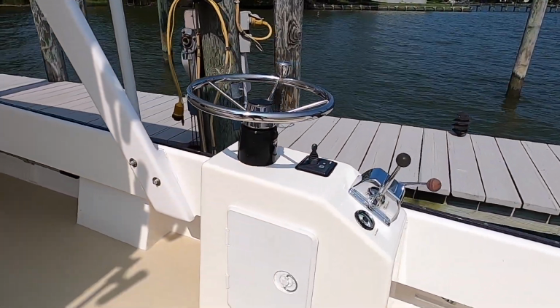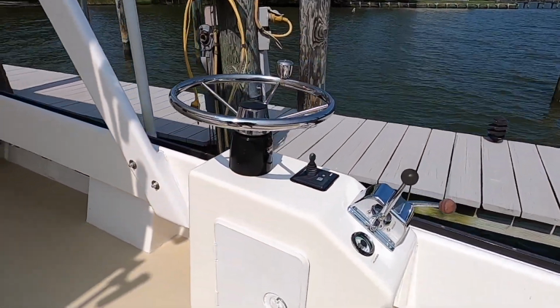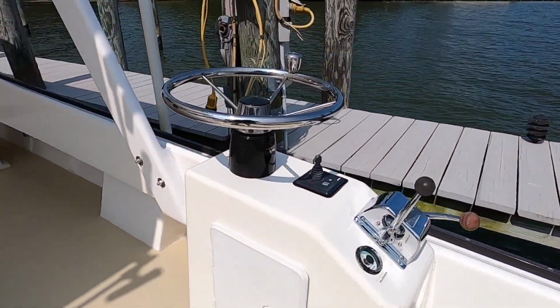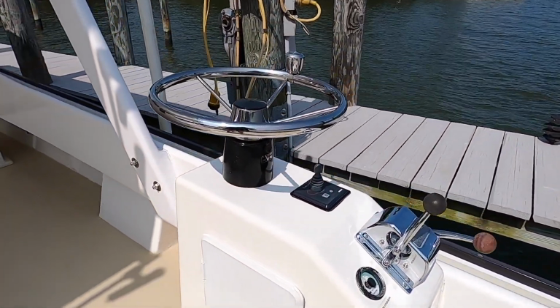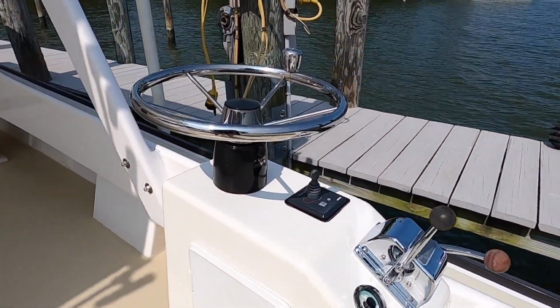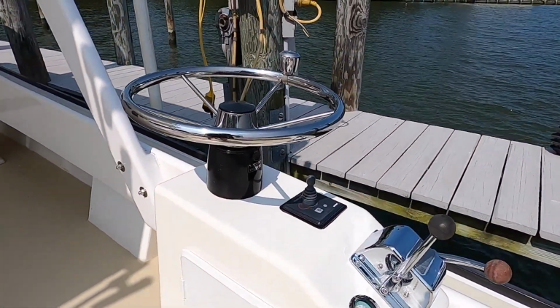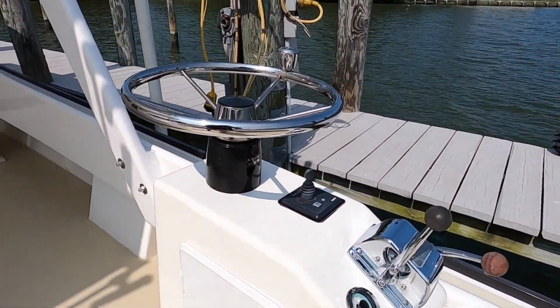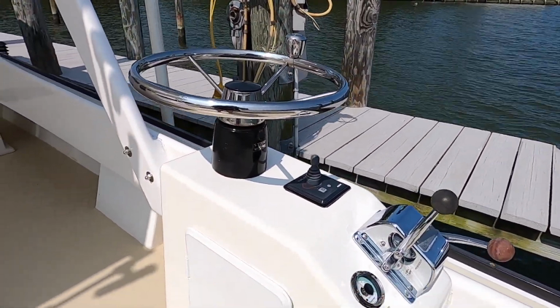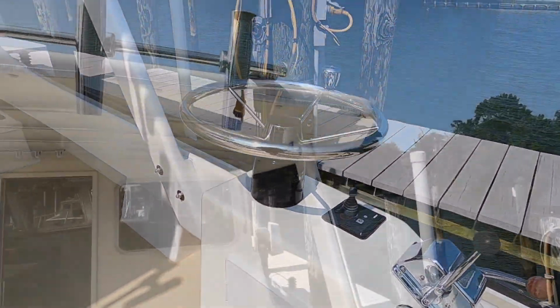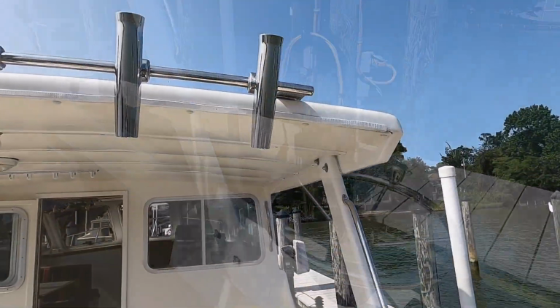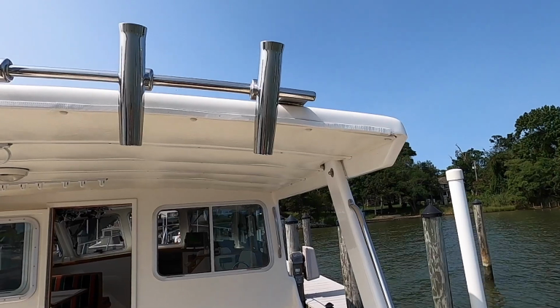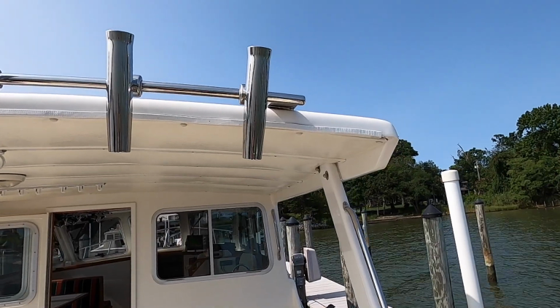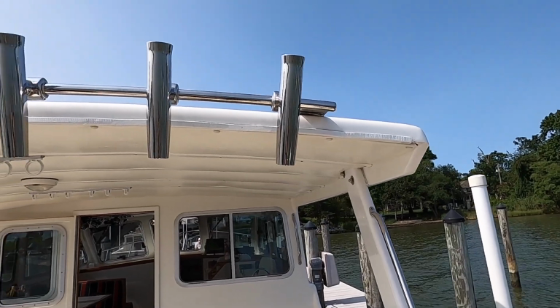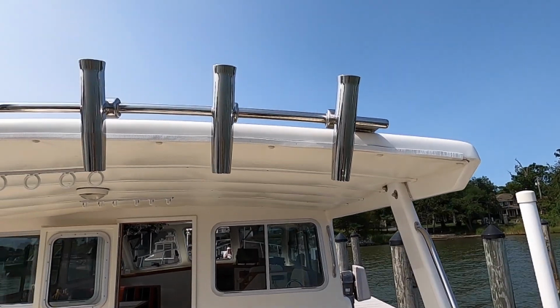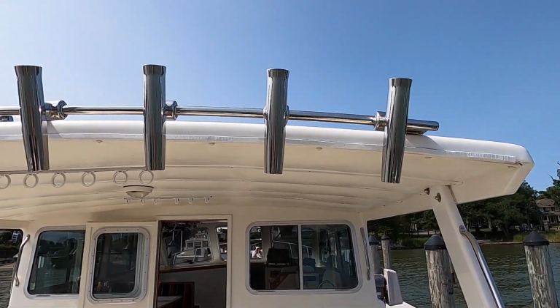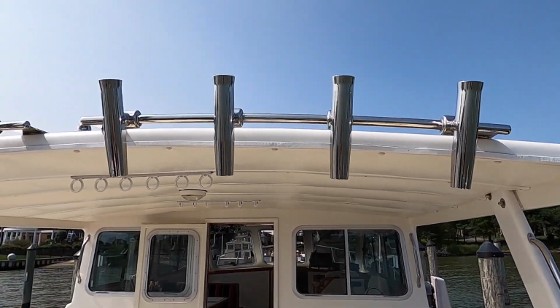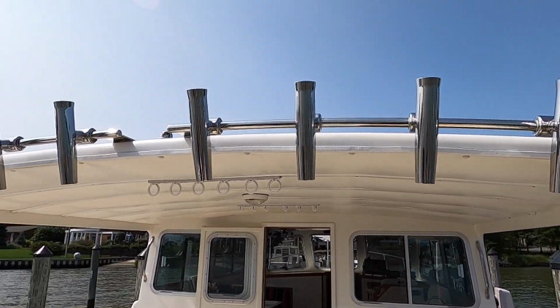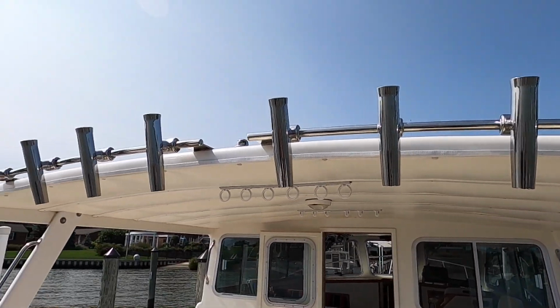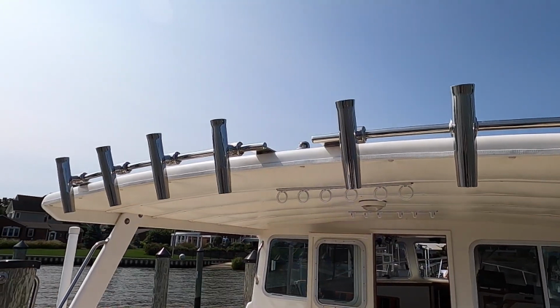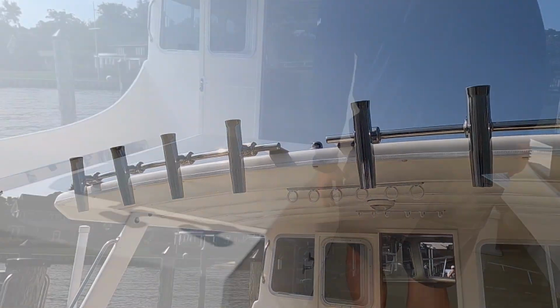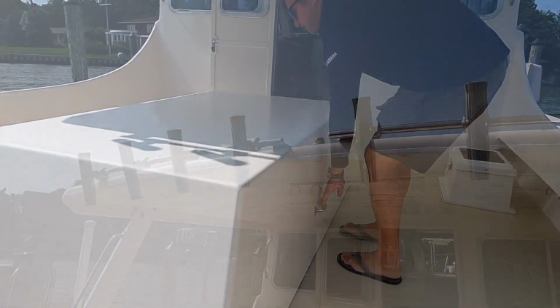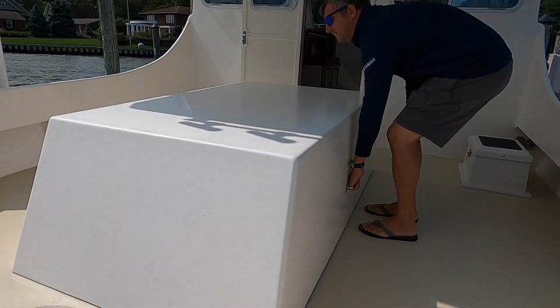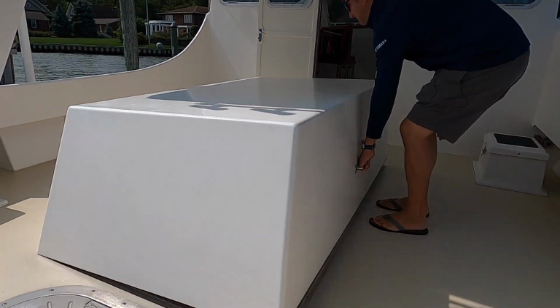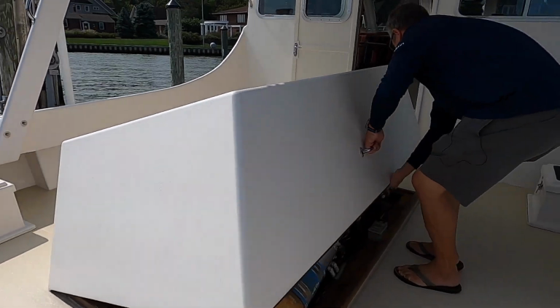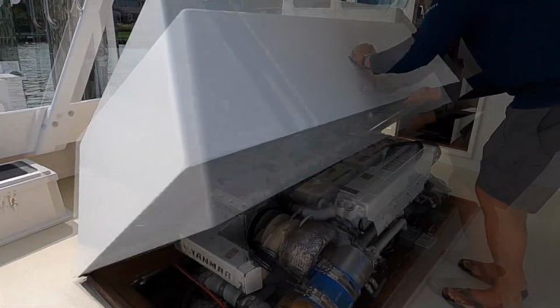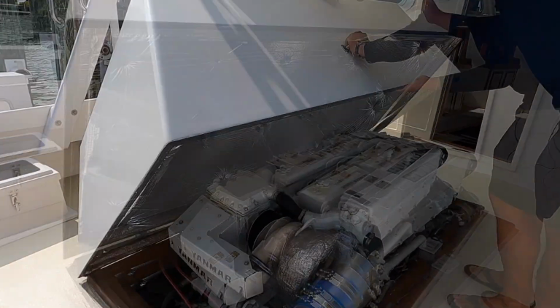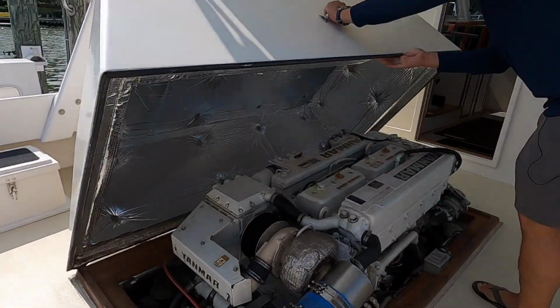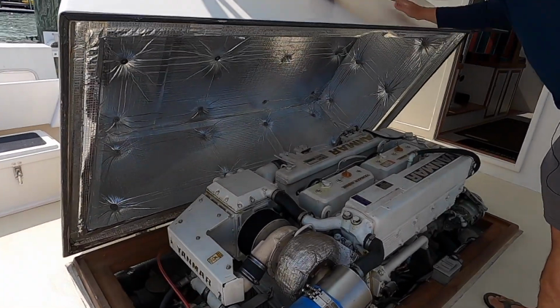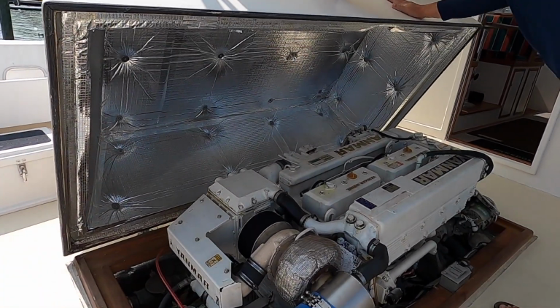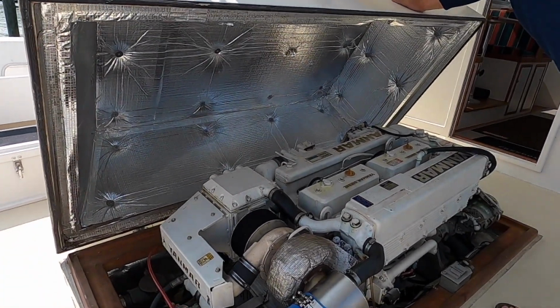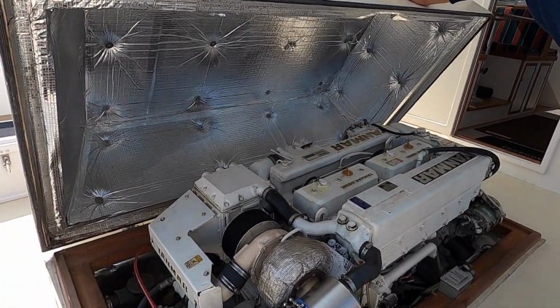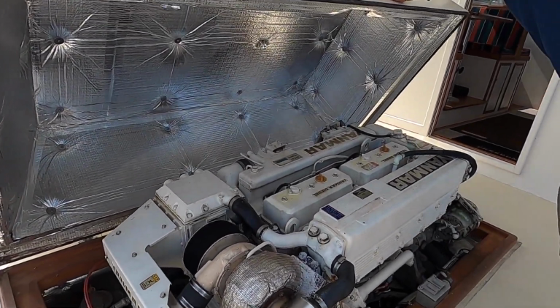Rear steering station with a nice aft platform, plenty of rod storage. Single Yanmar-powered diesel engine.